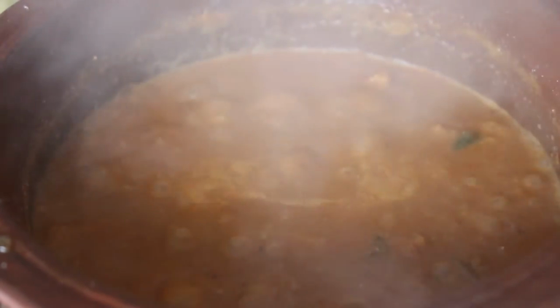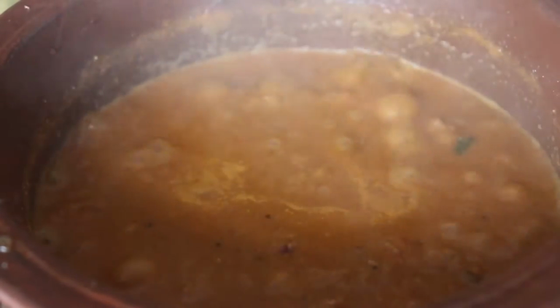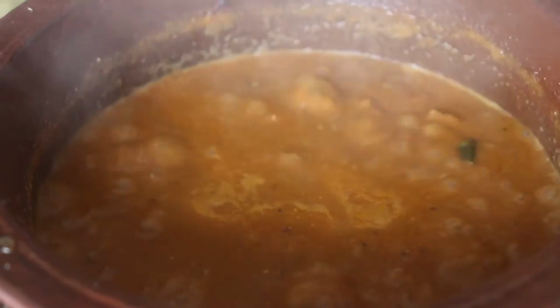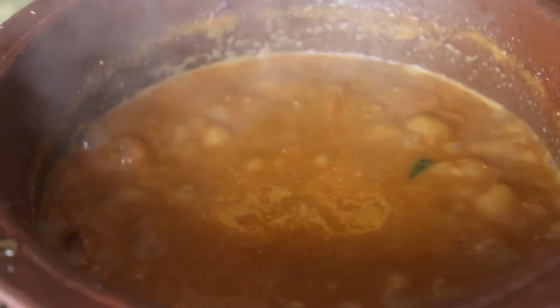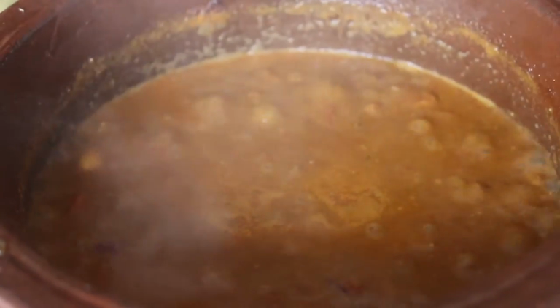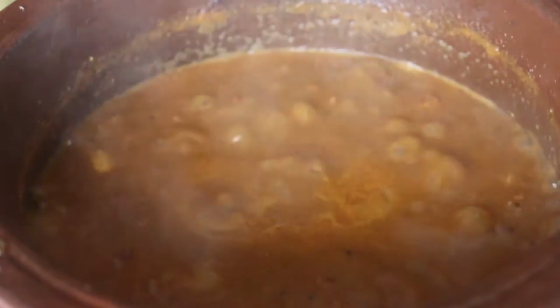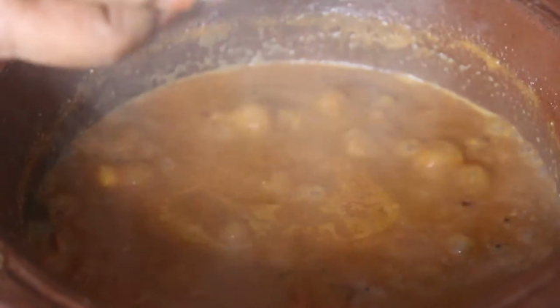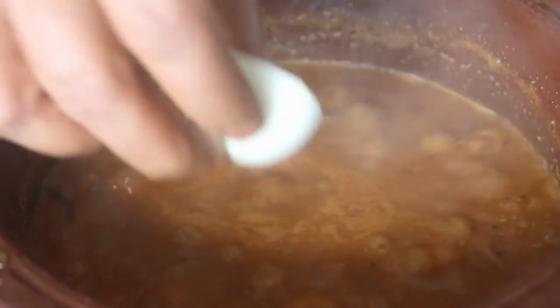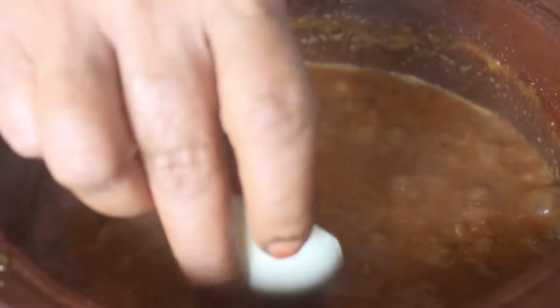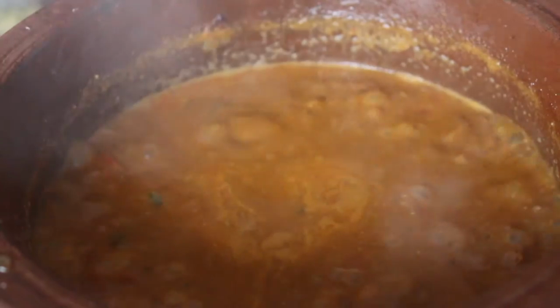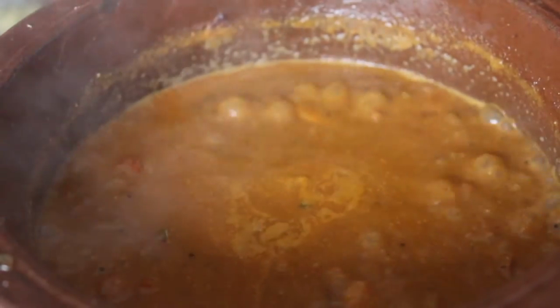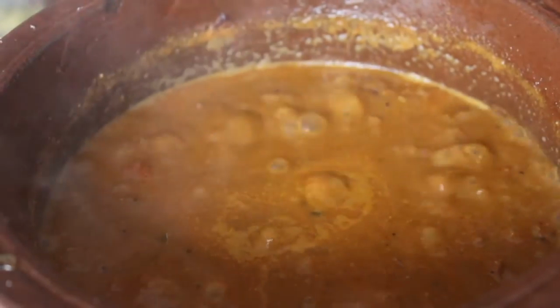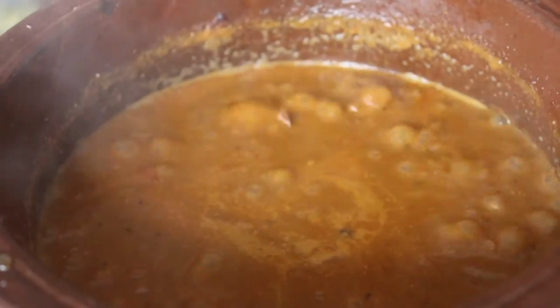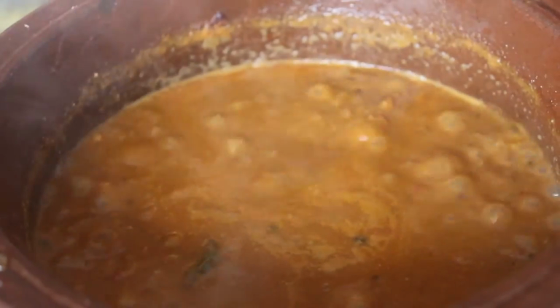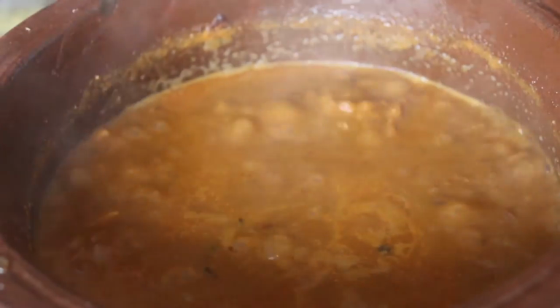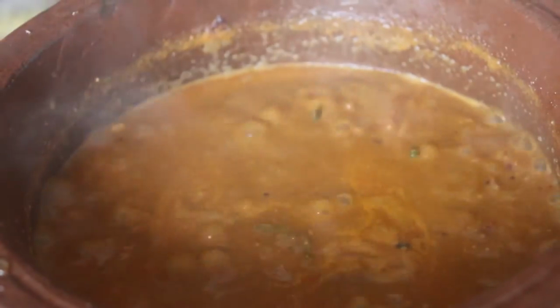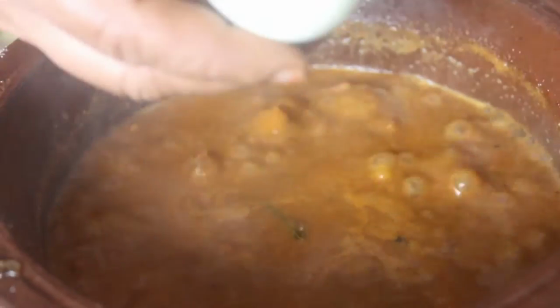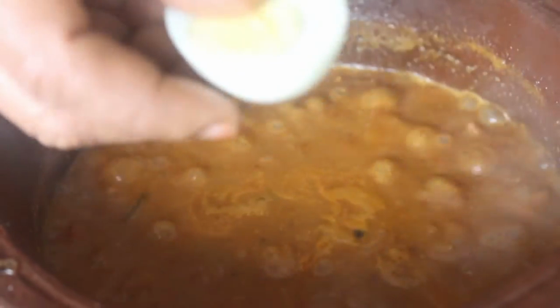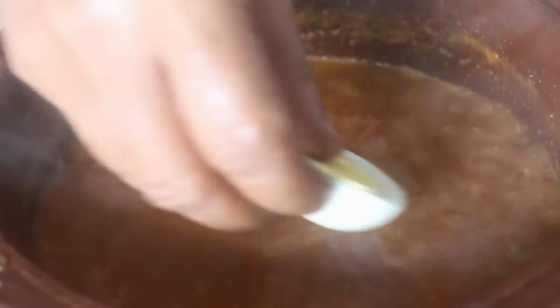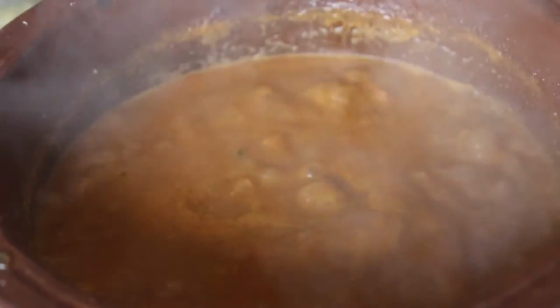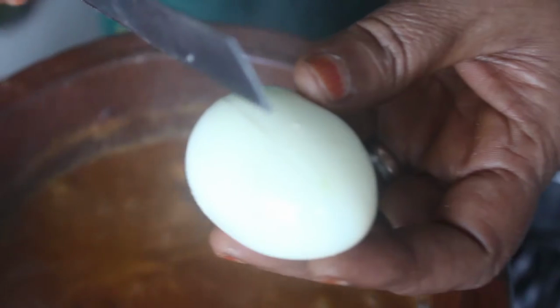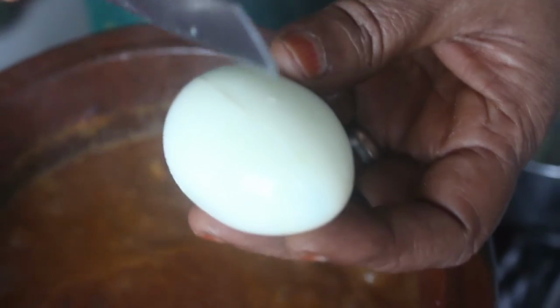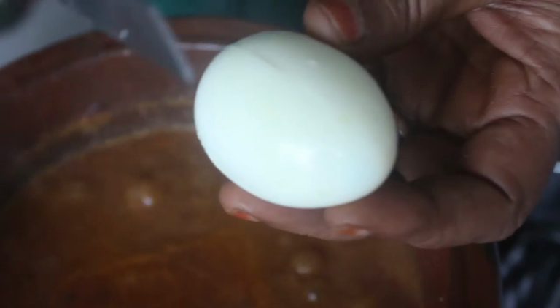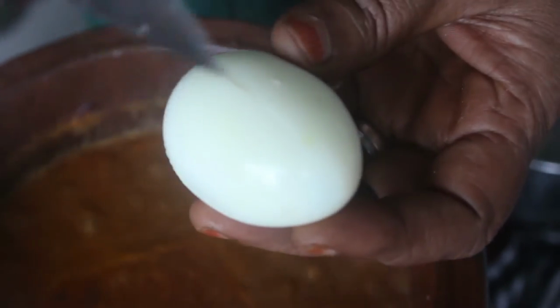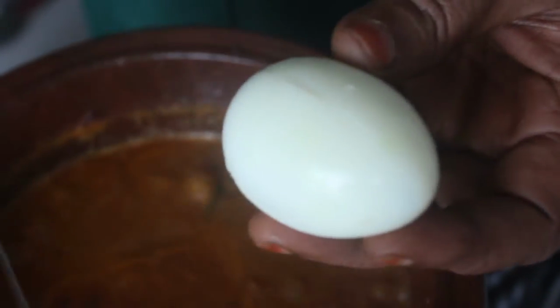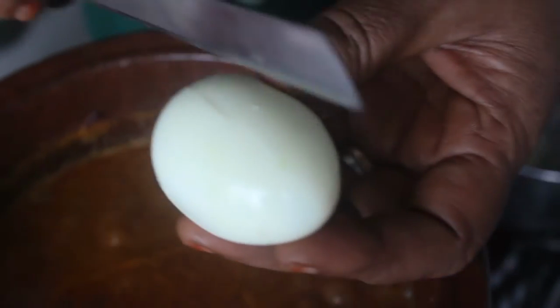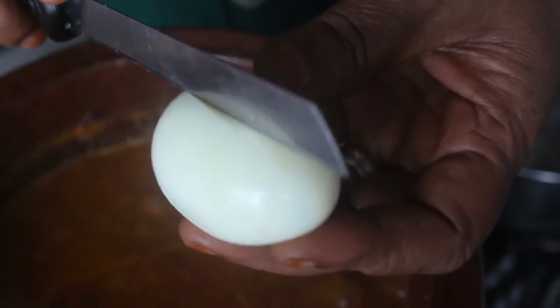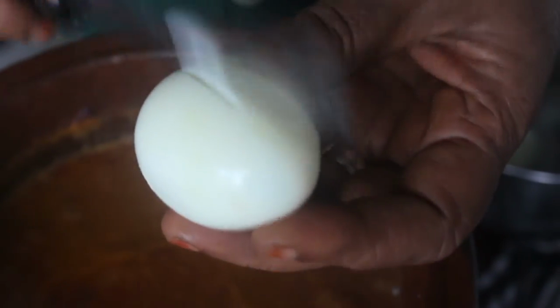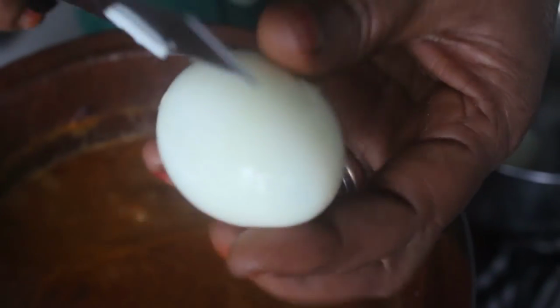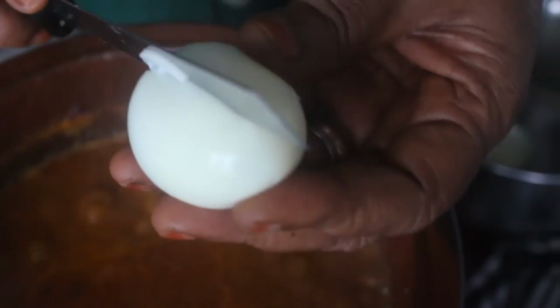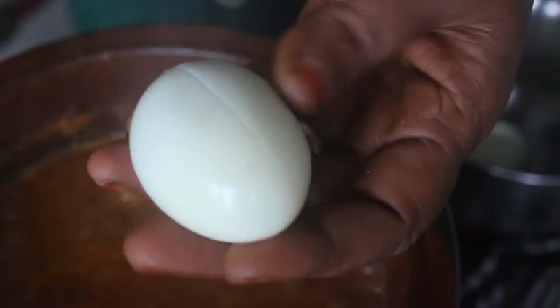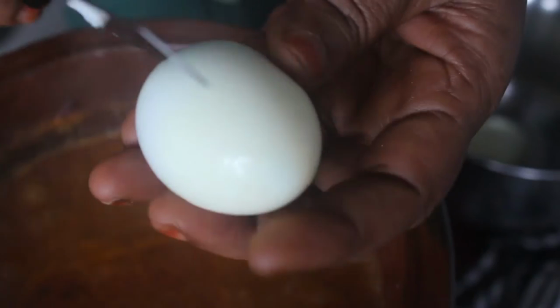We can add it on enough. Let's put it on the plate and add it to the meat. You can add this to the meat. I will cut these two. We will cut the meat.